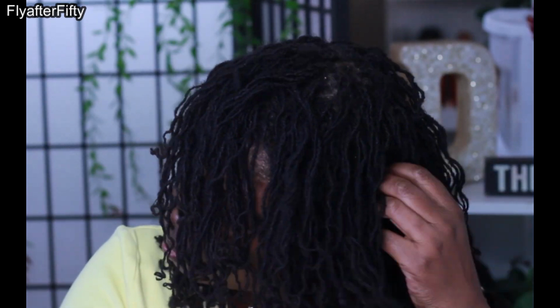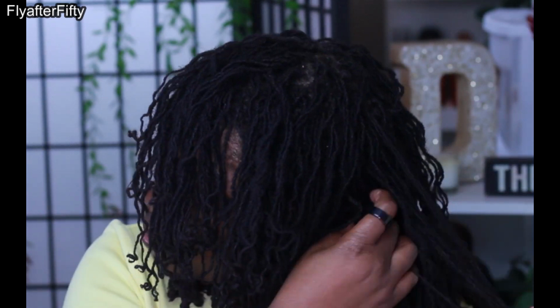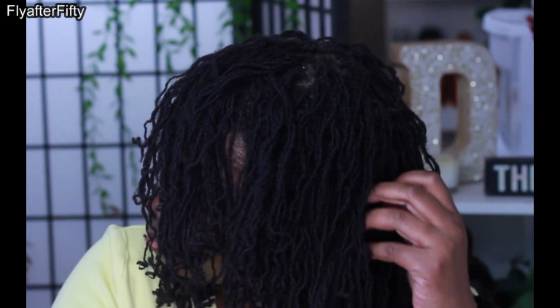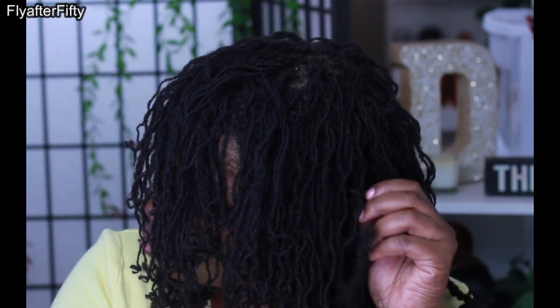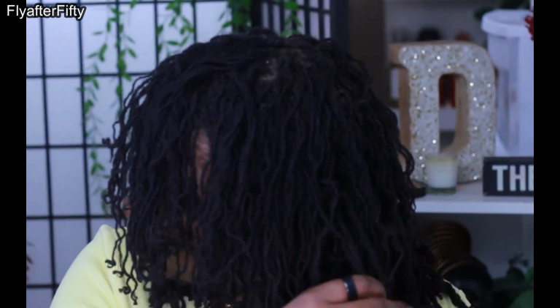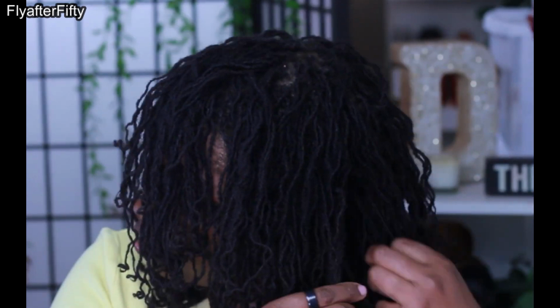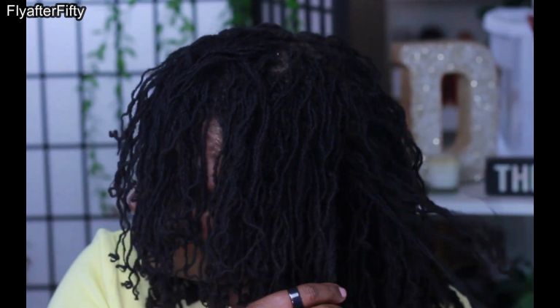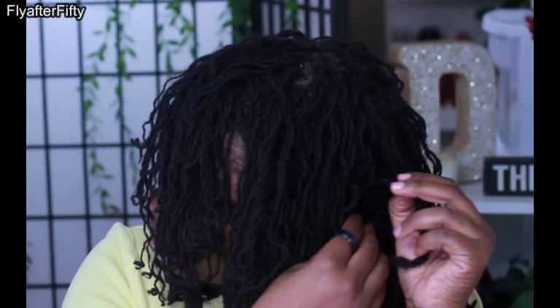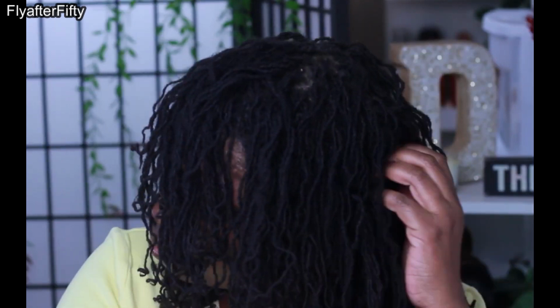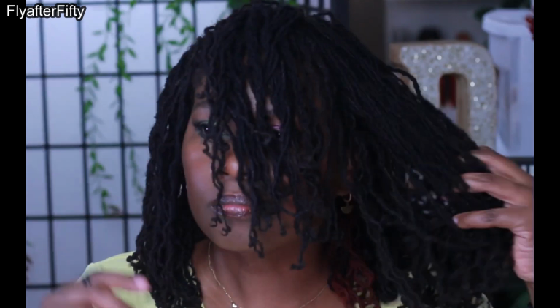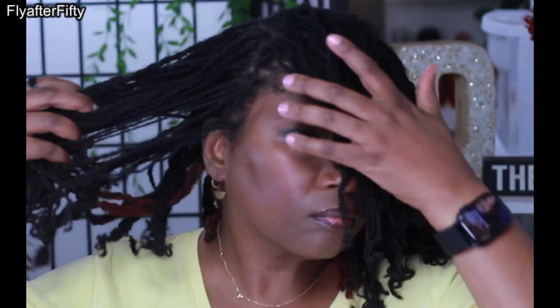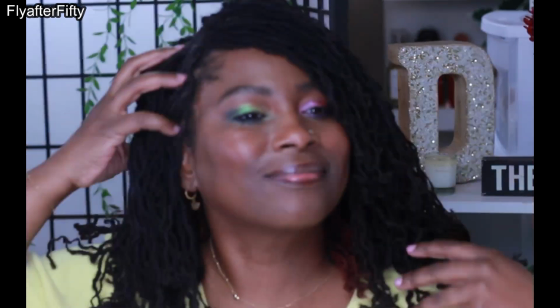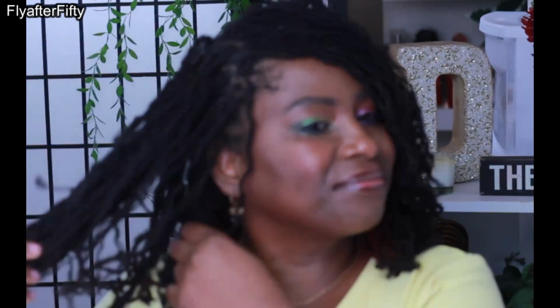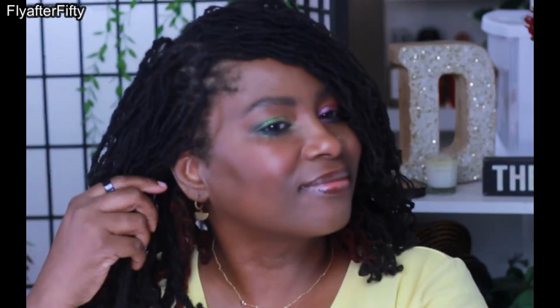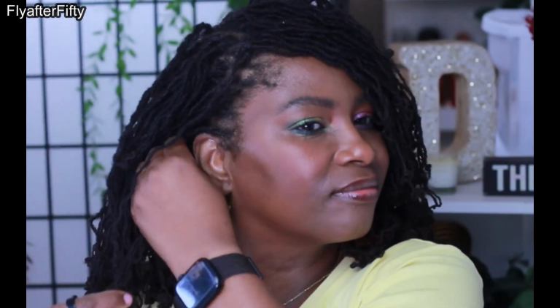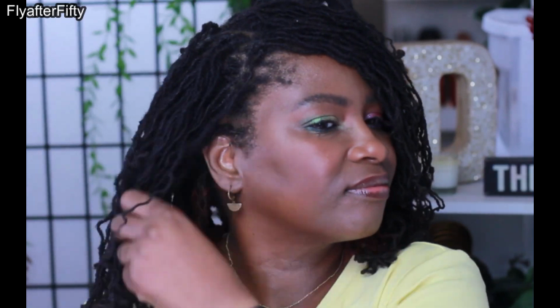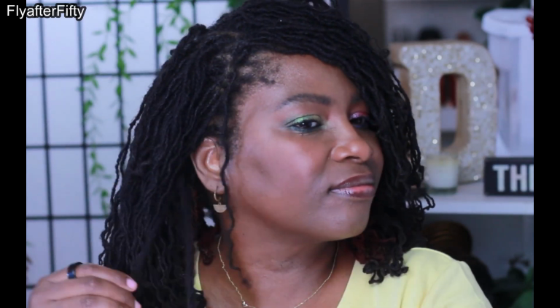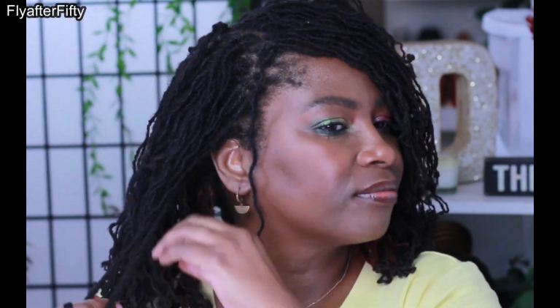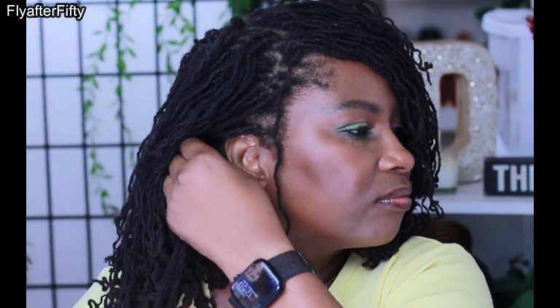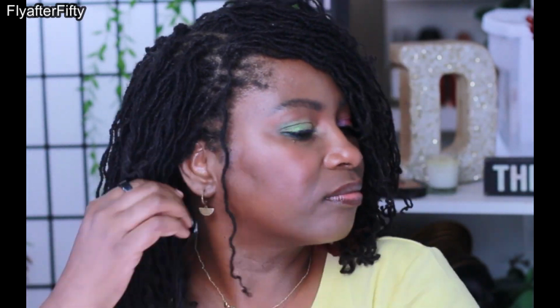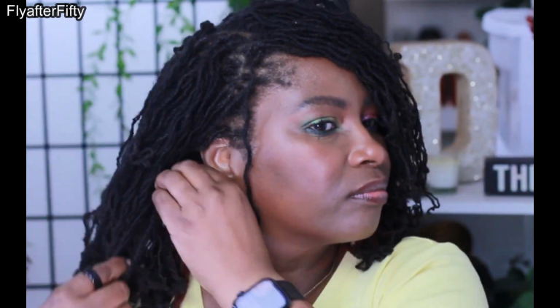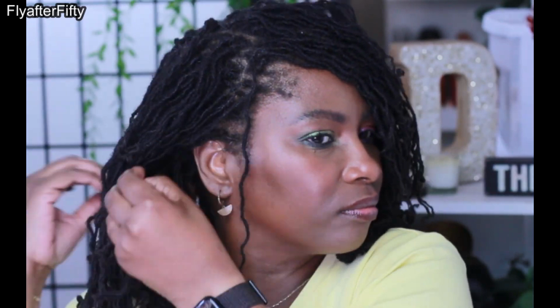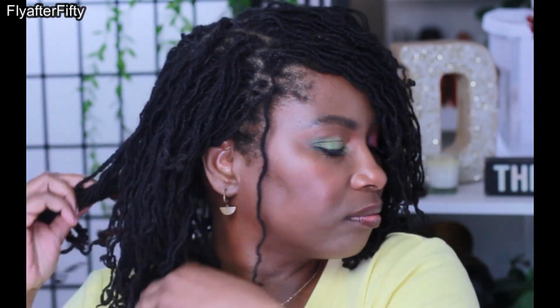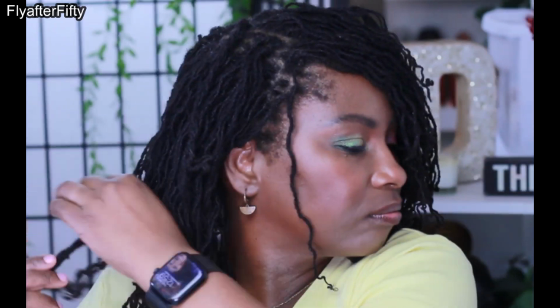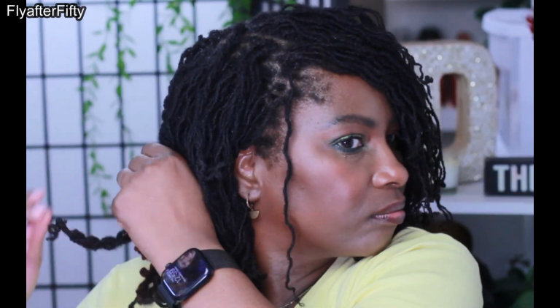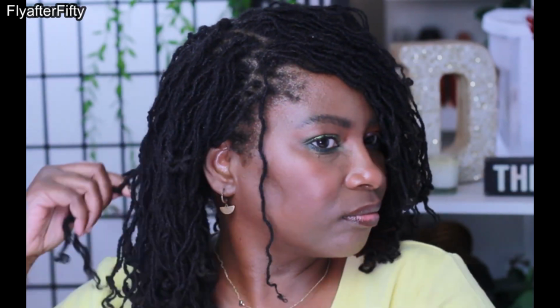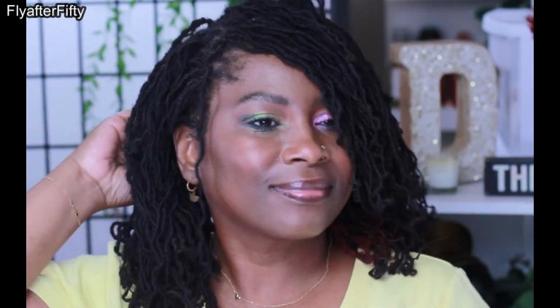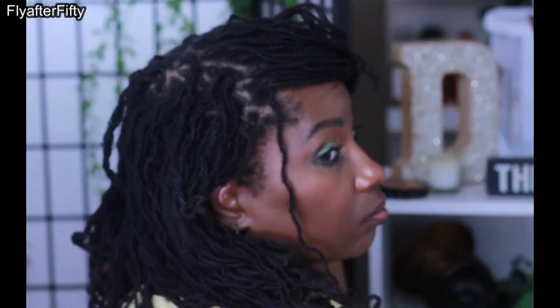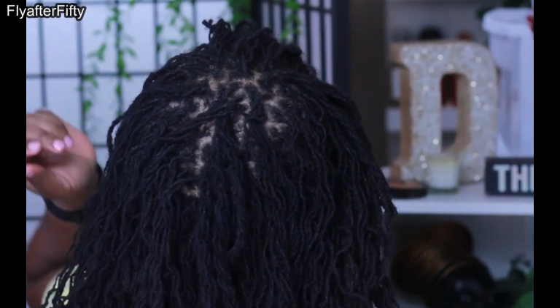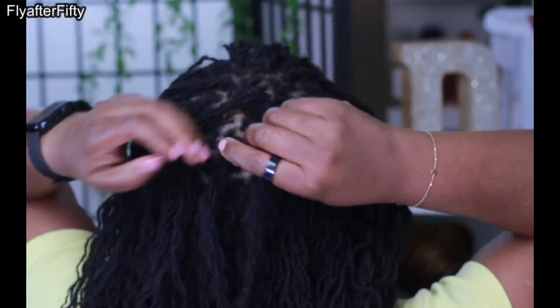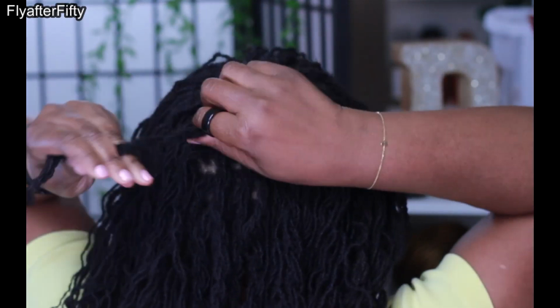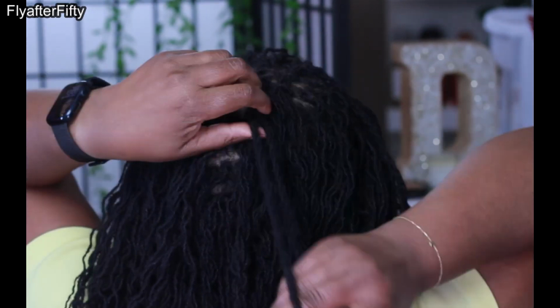In this case I'm just putting it up — nothing special, just an easy style so that I can be comfortable during the summer.